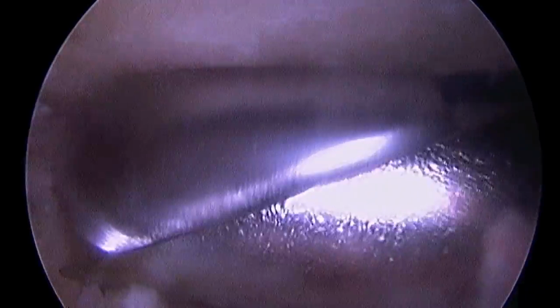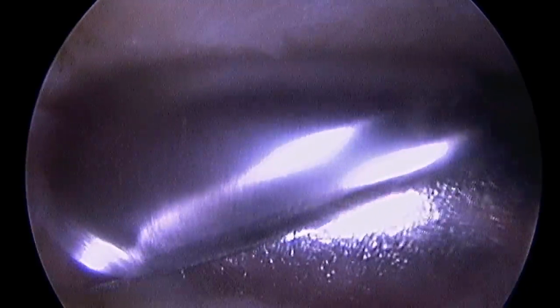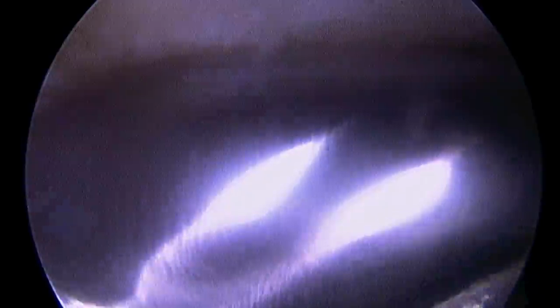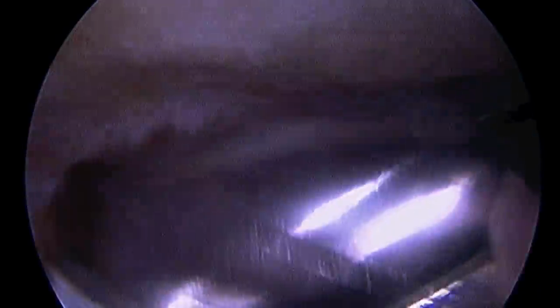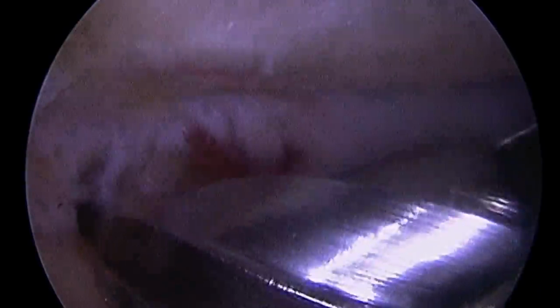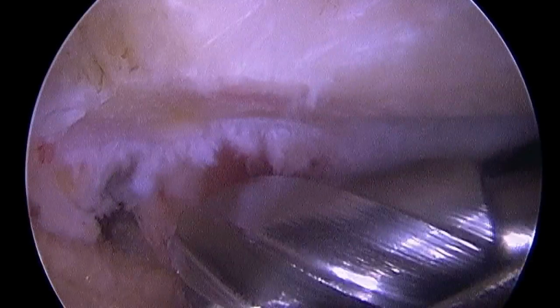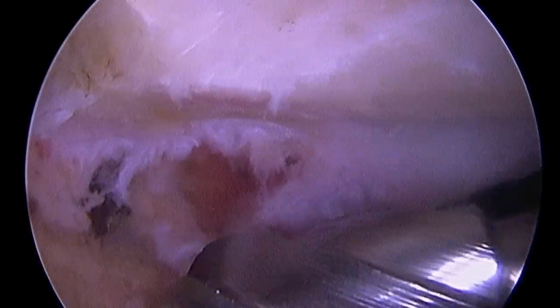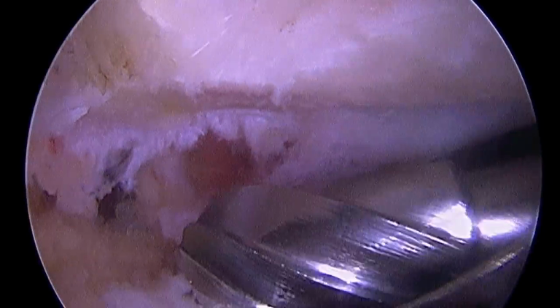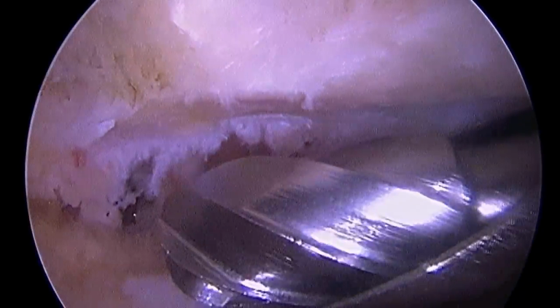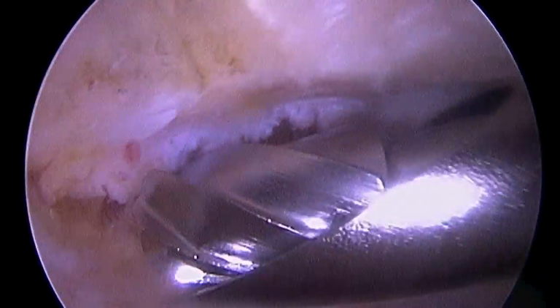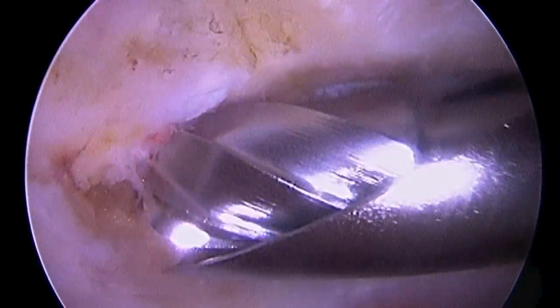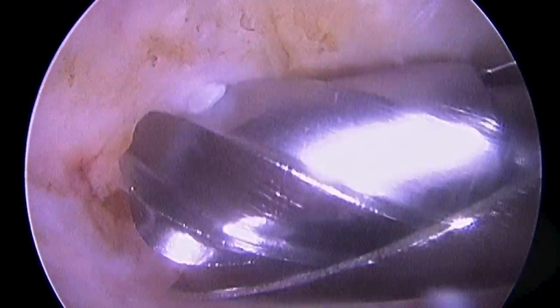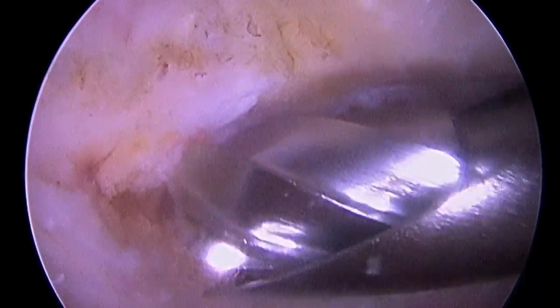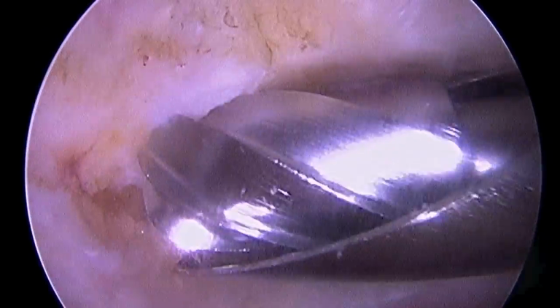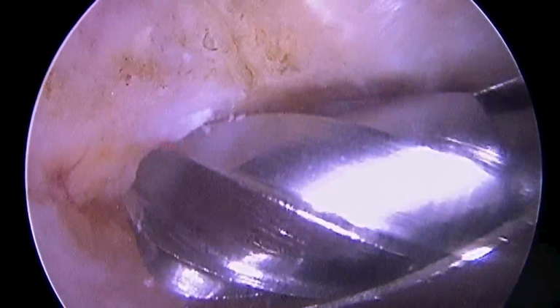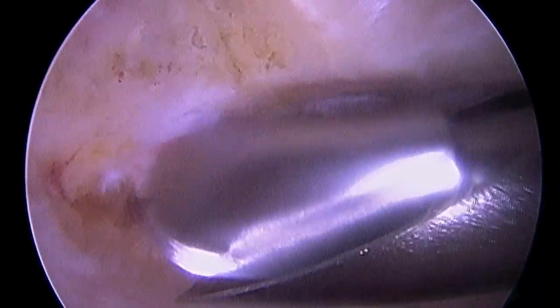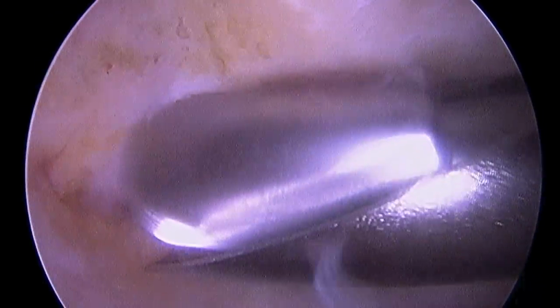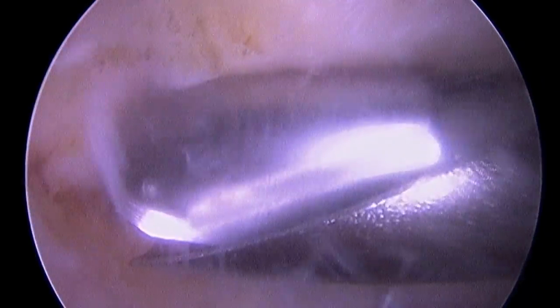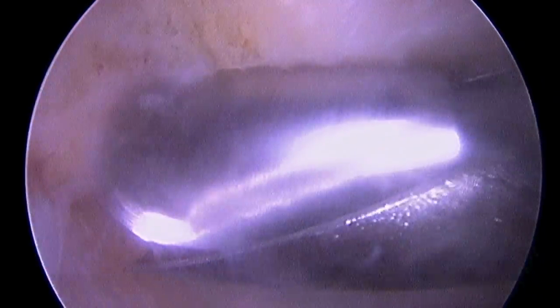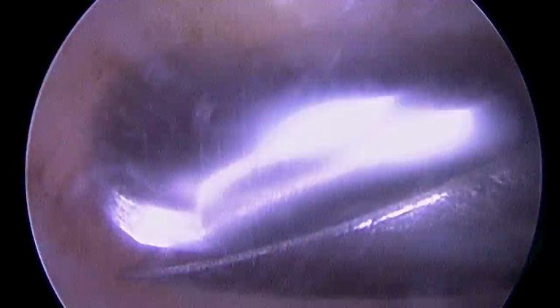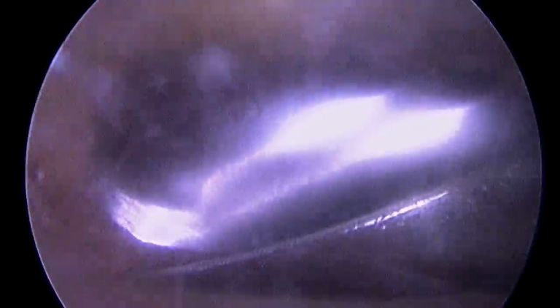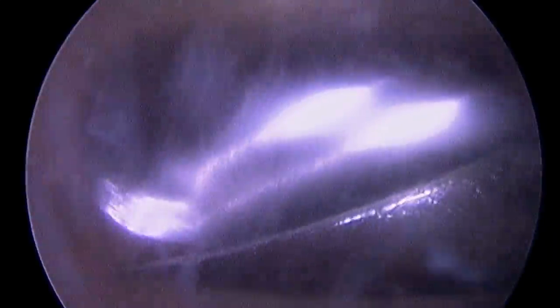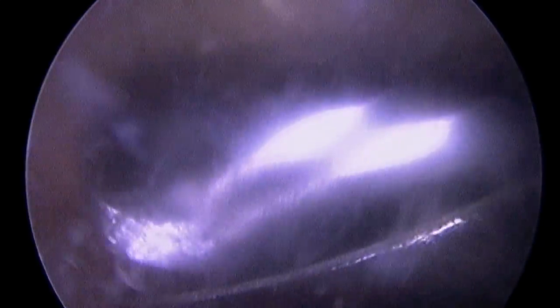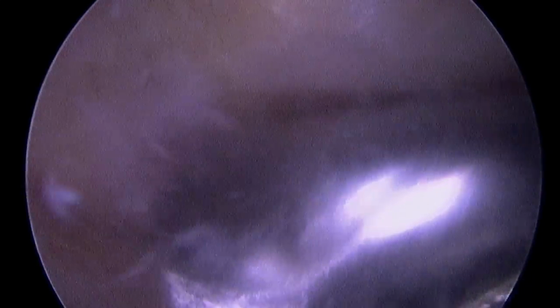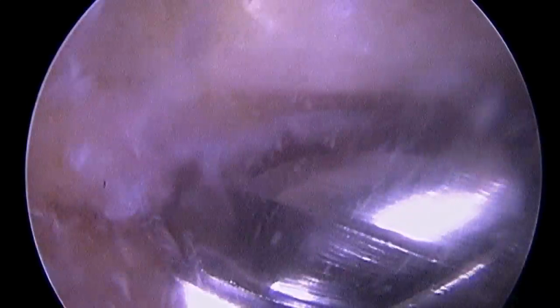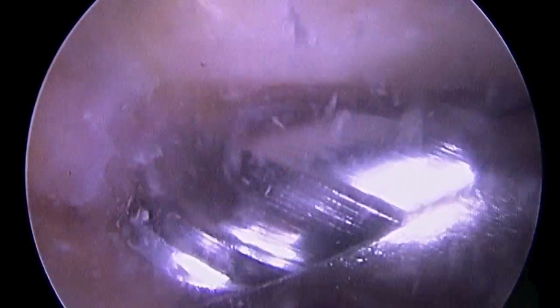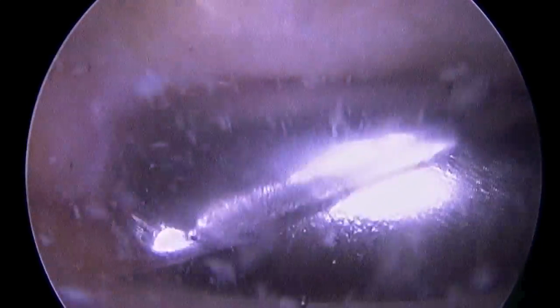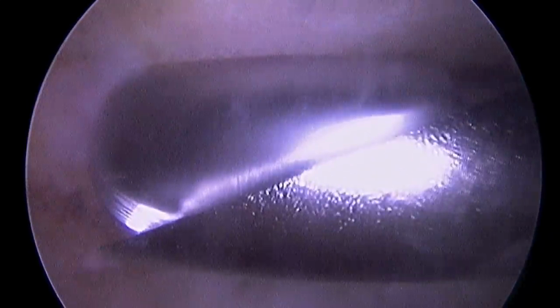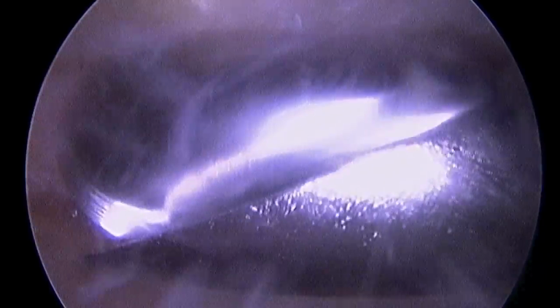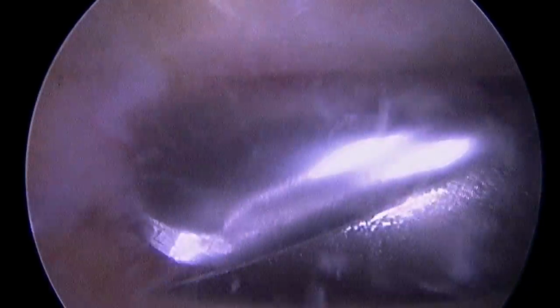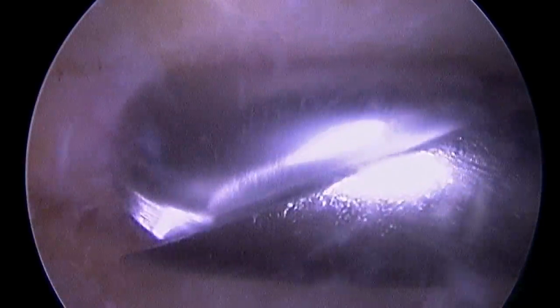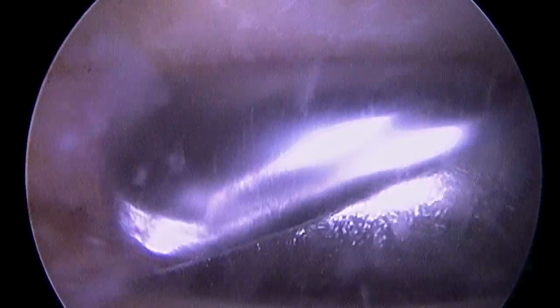For example, if a rotator cuff repair is performed, we want to lift this bone away from the repair so that it won't irritate or rub on the stitches or the repair itself.